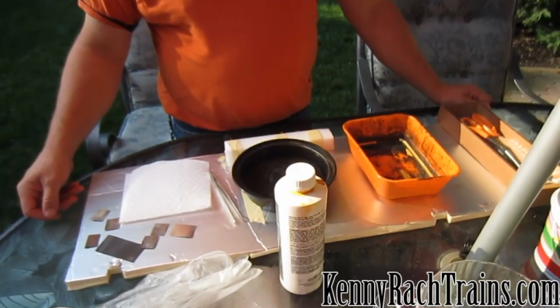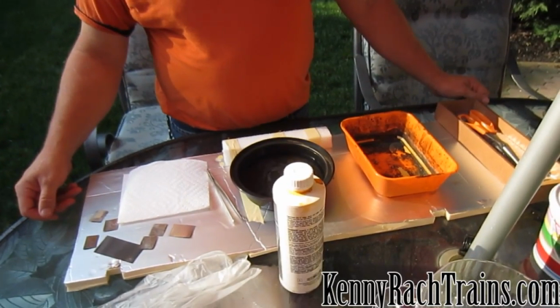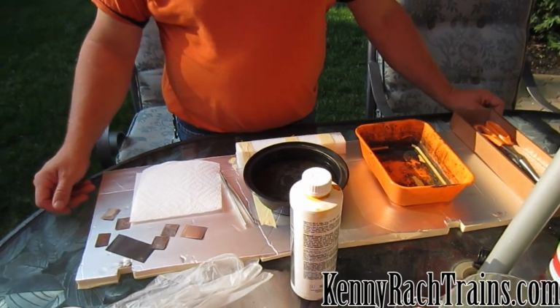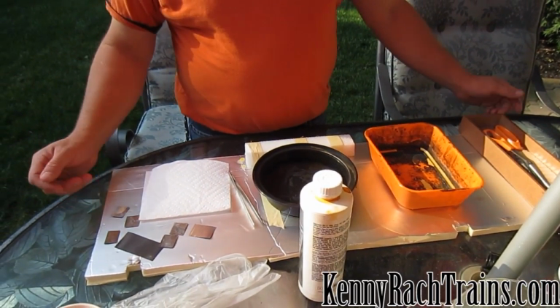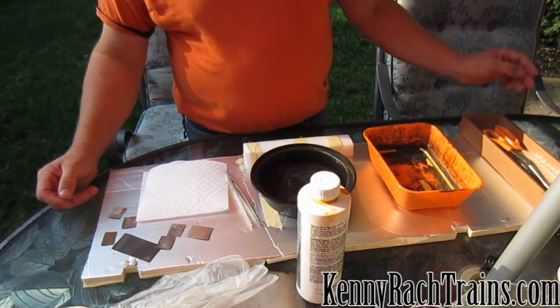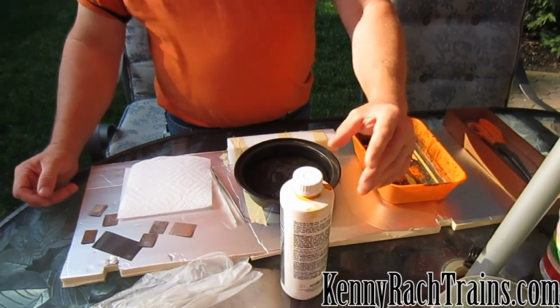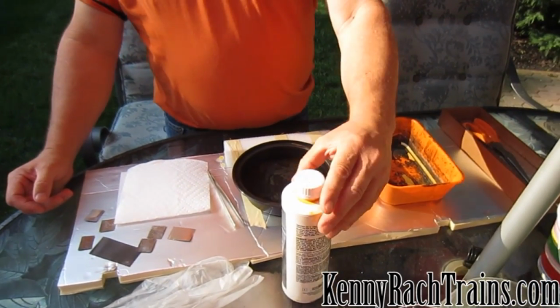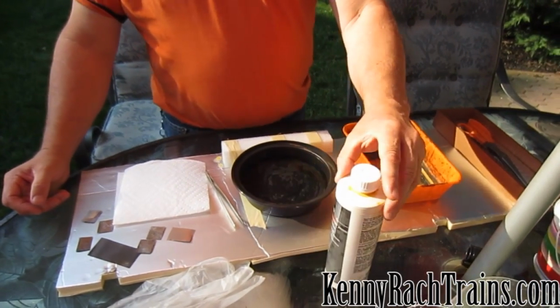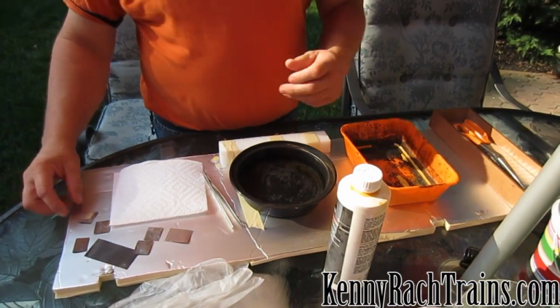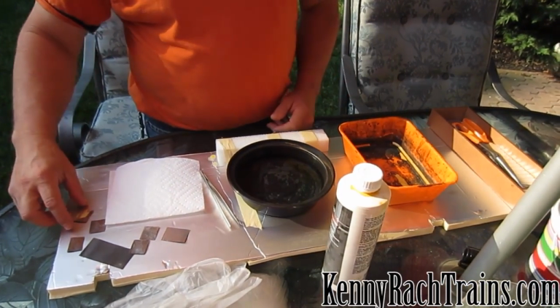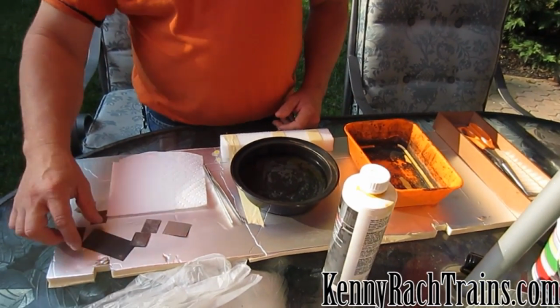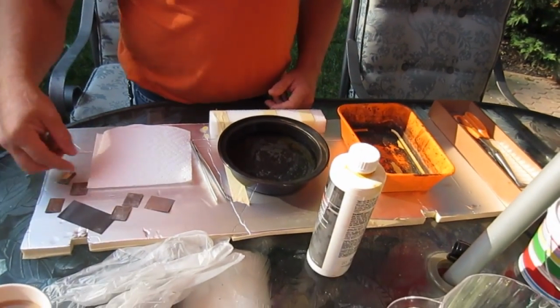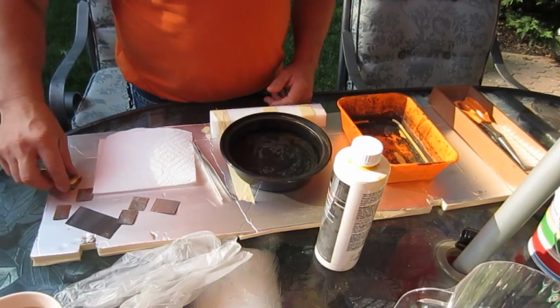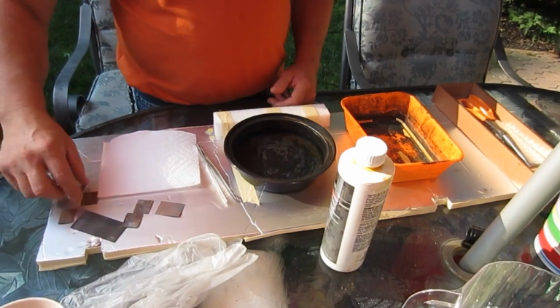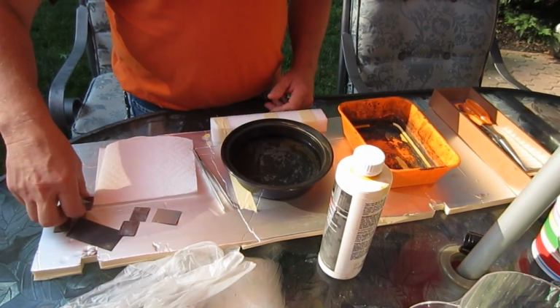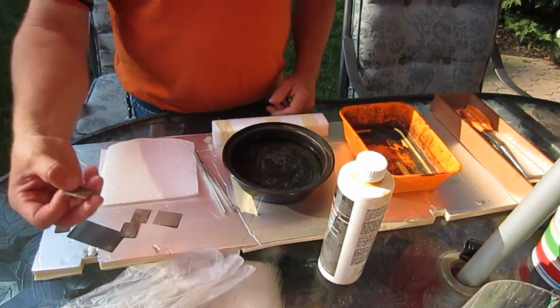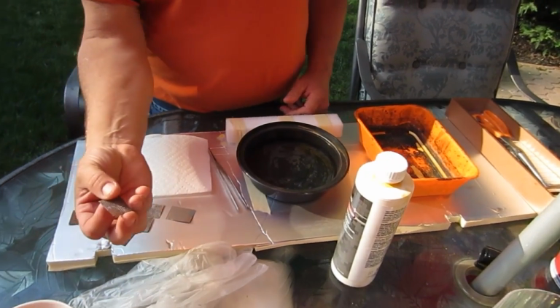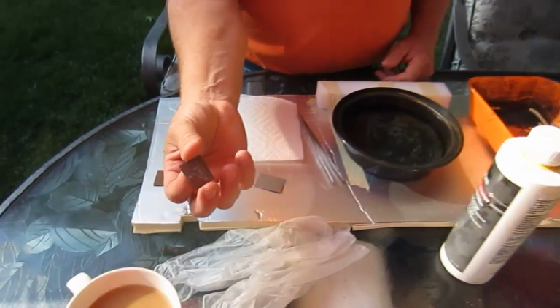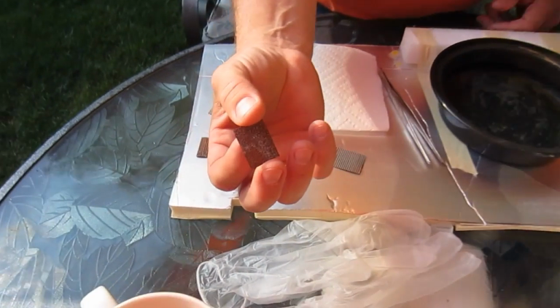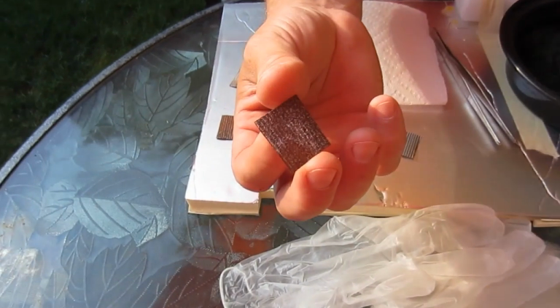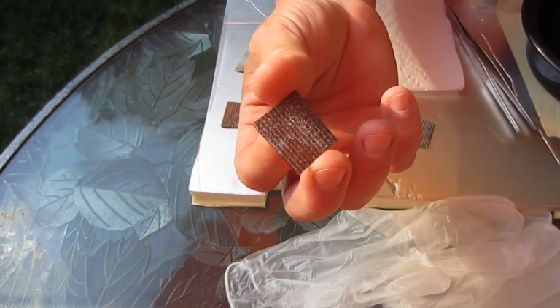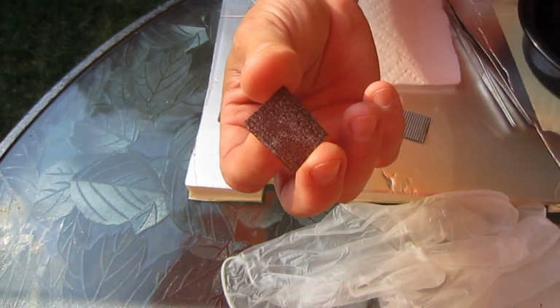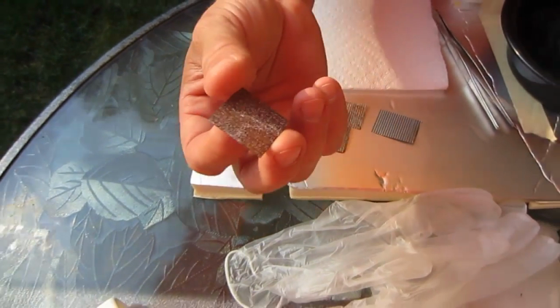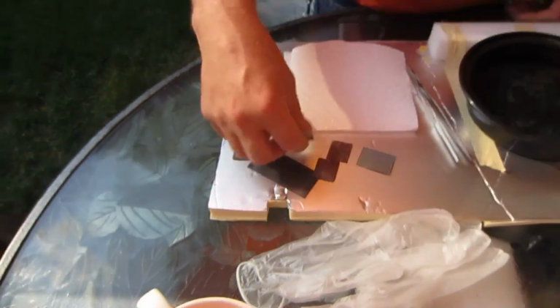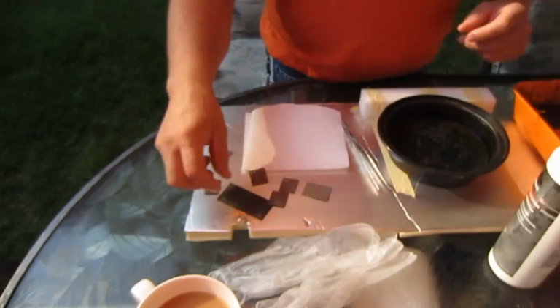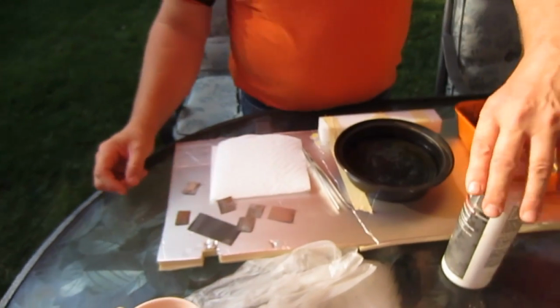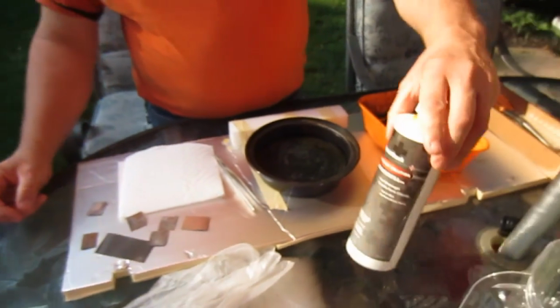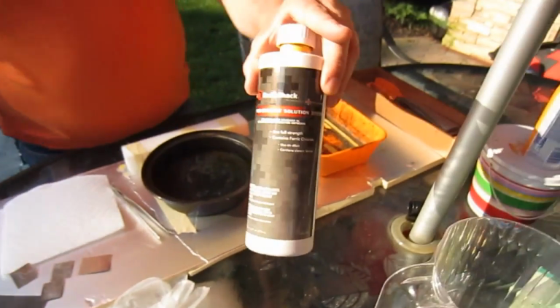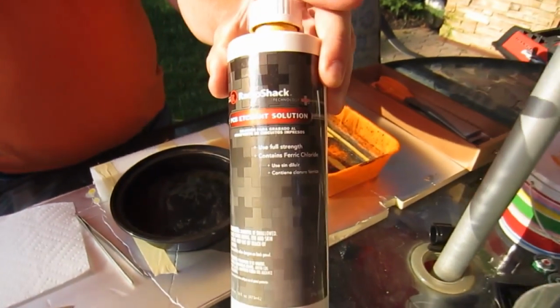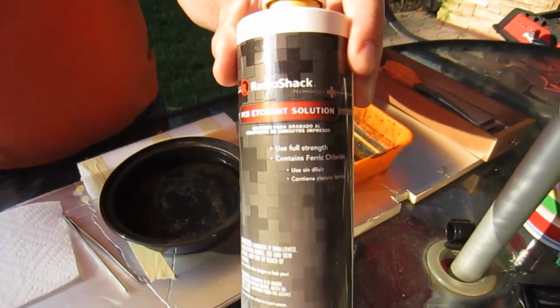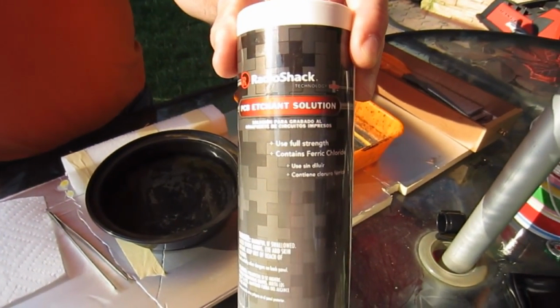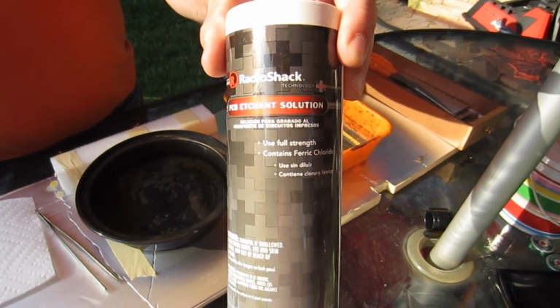Good morning all, and welcome to PennyRoss.com. Today we'll be making corrugated rusting siding, which is made out of aluminum, using PC-board acid from RadioShack.